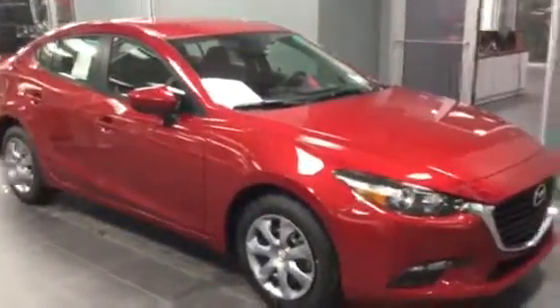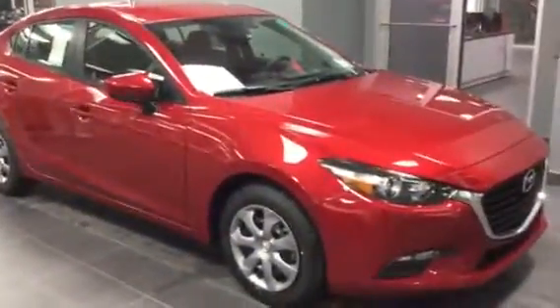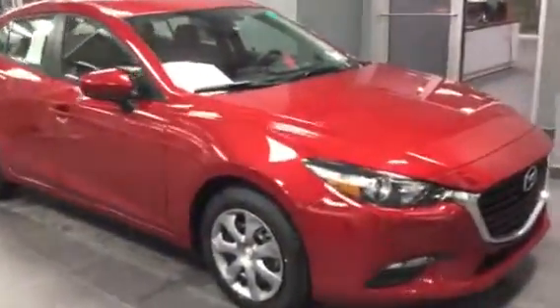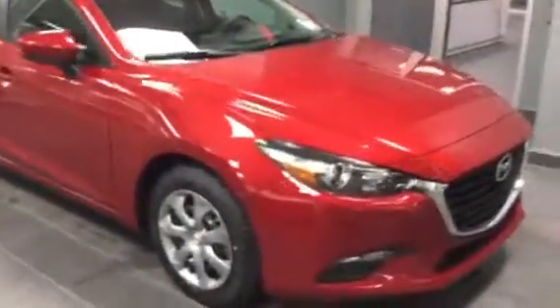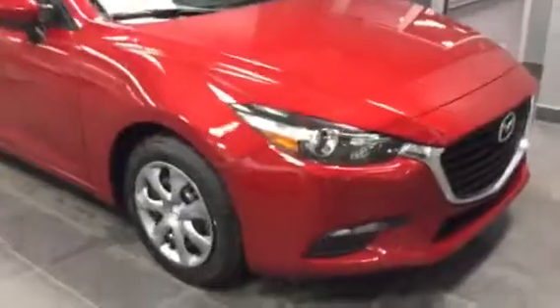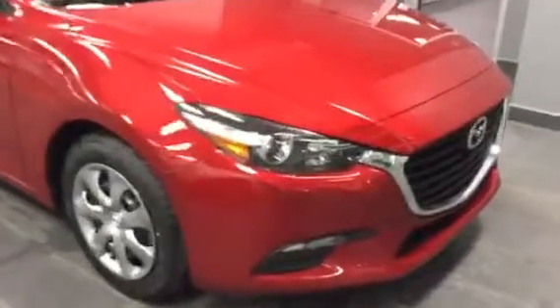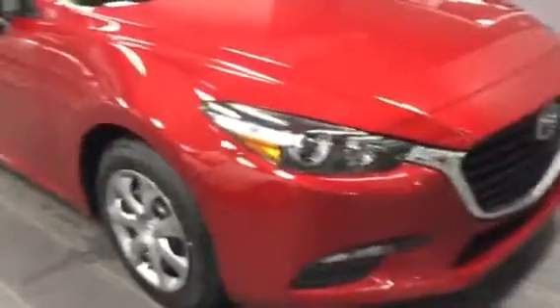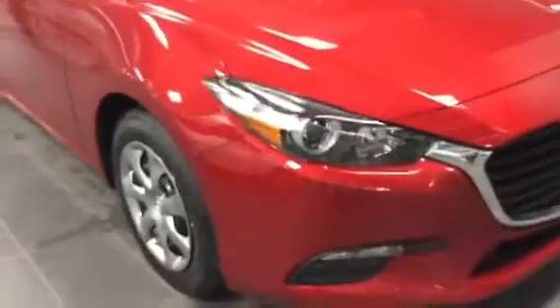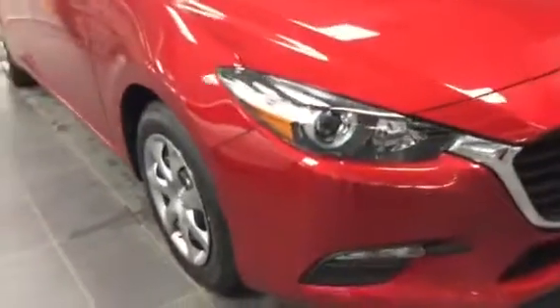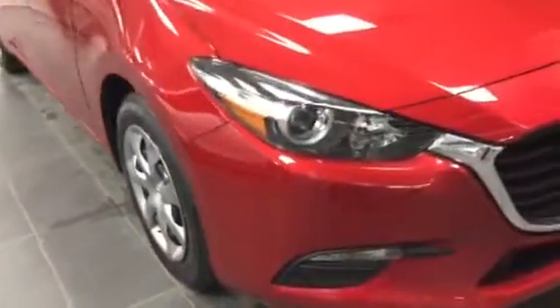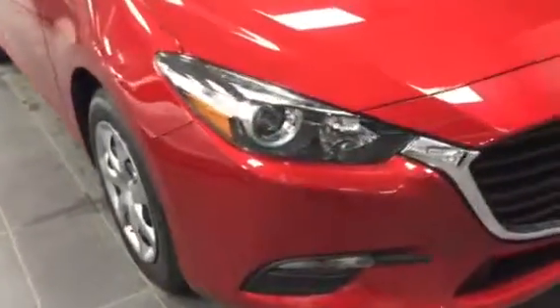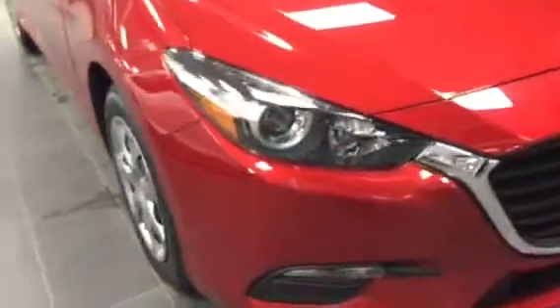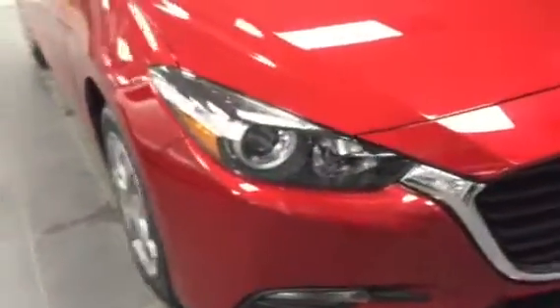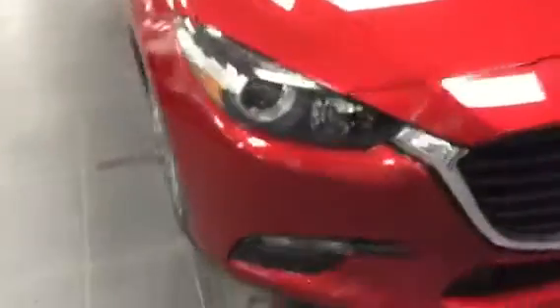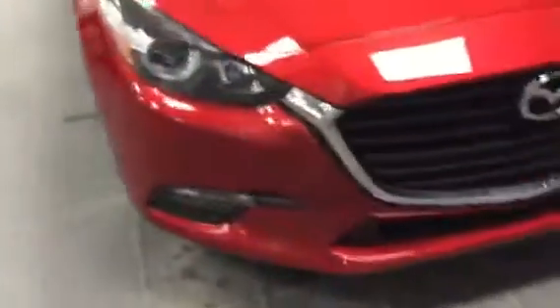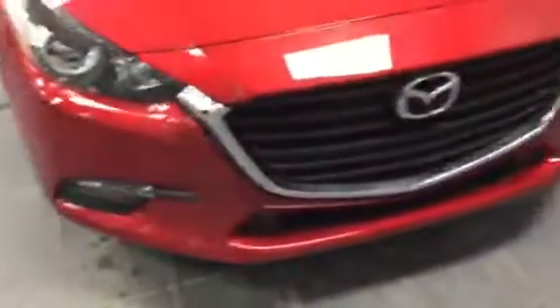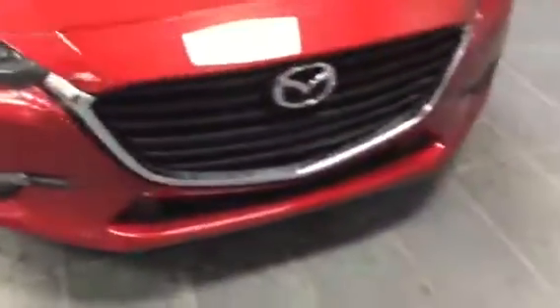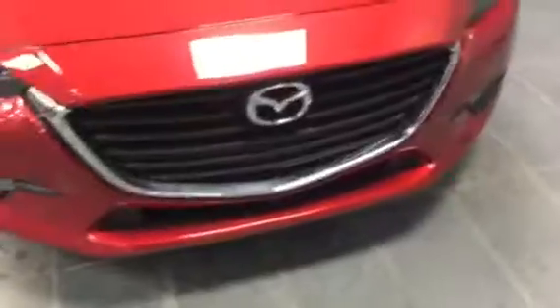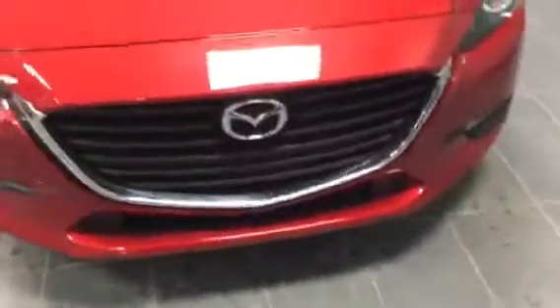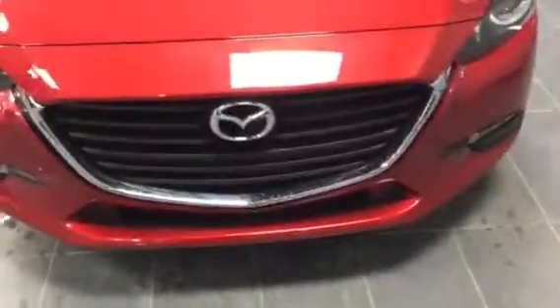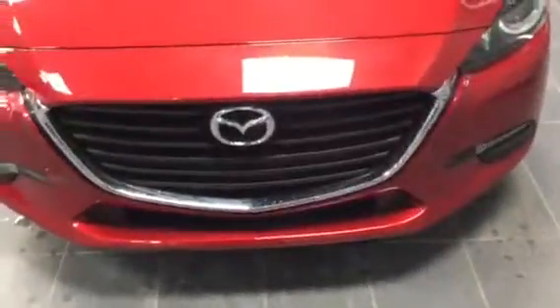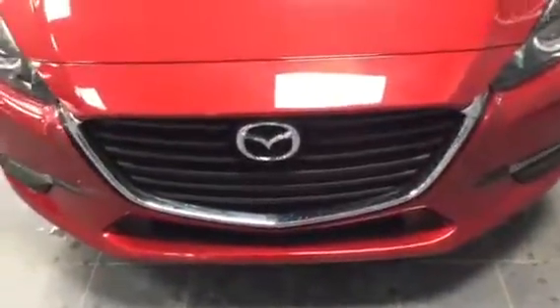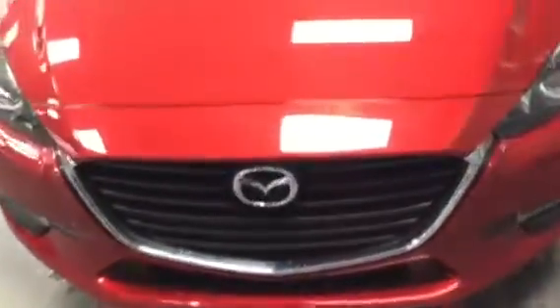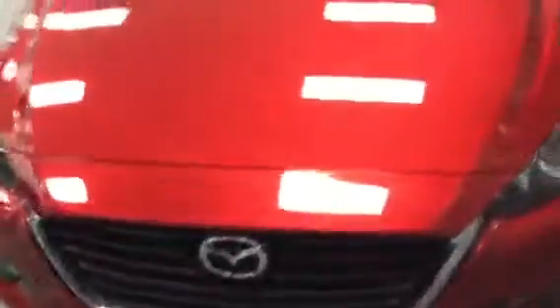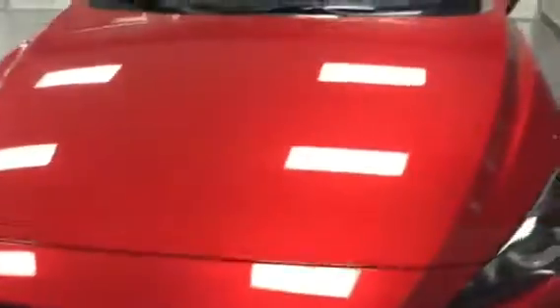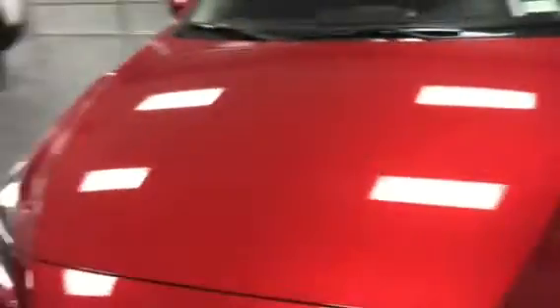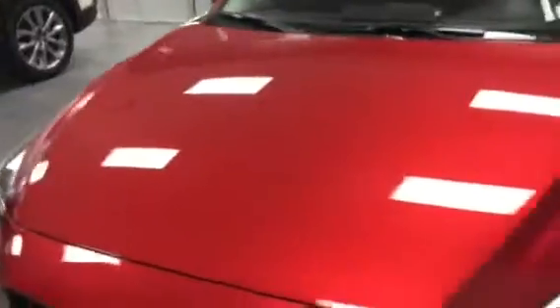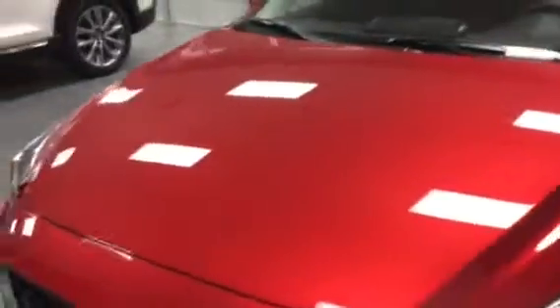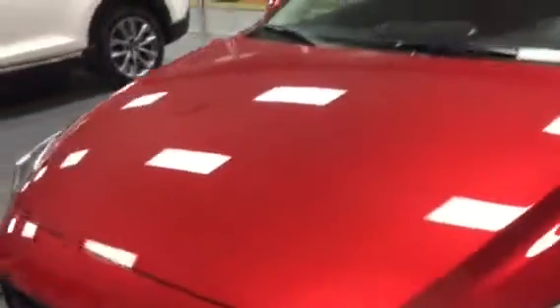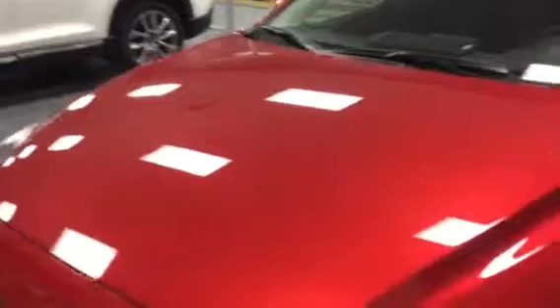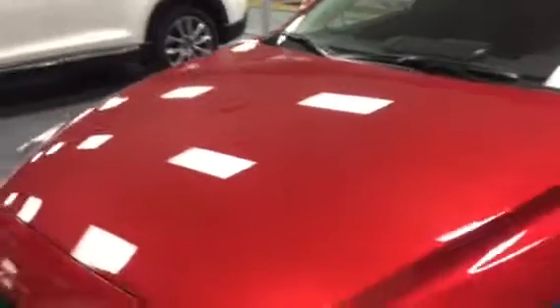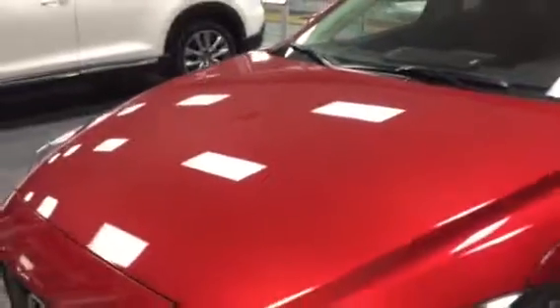Take a look at the front end here. You see the wraparound headlights for increased visibility on the road. You're also going to have that nice mean looking Sintra Mazda logo, as well as this new color here called Soul Red.